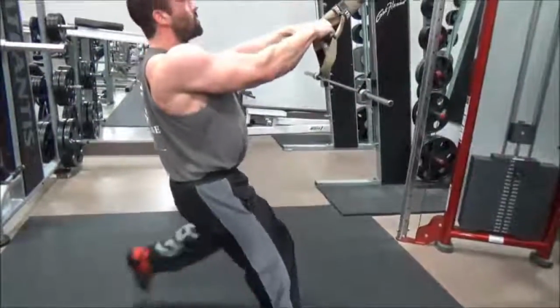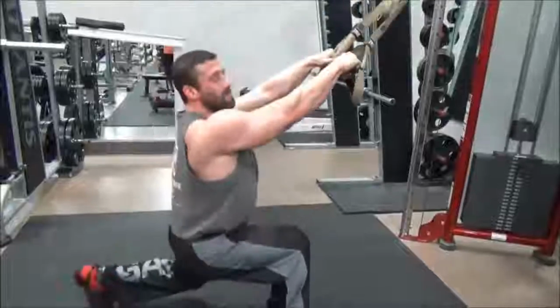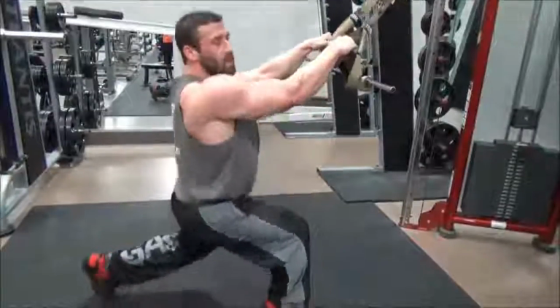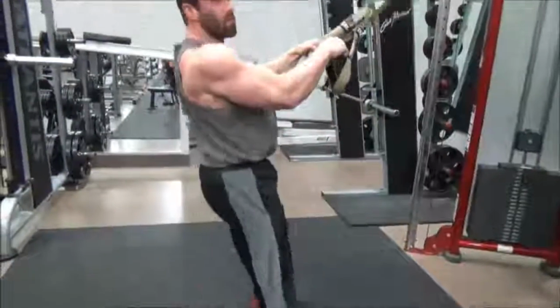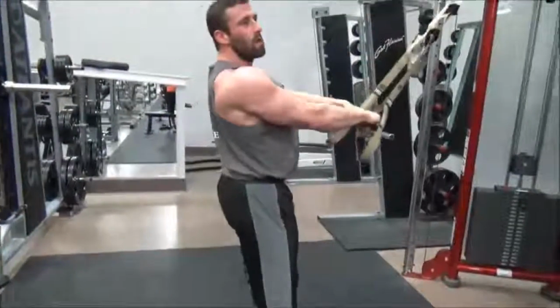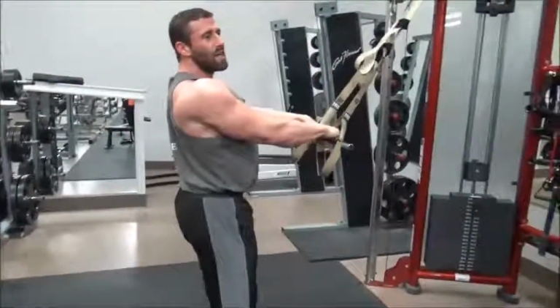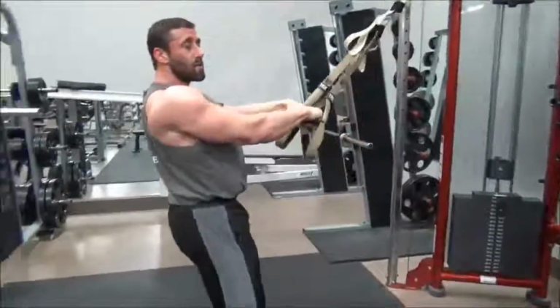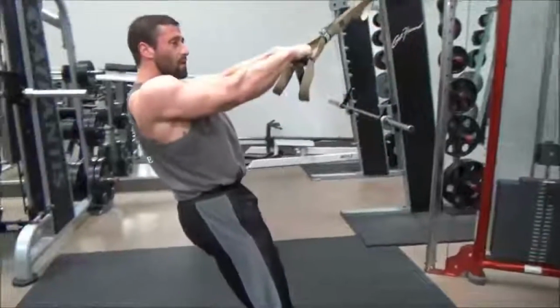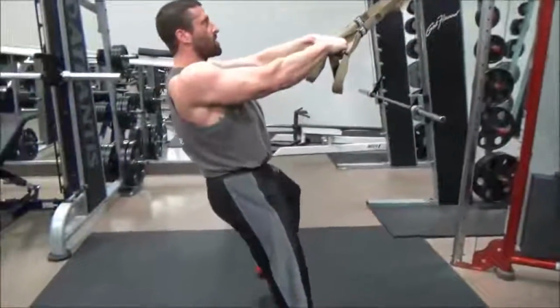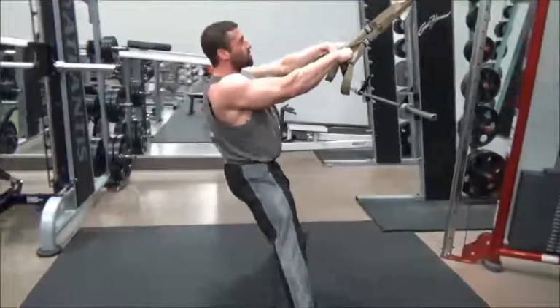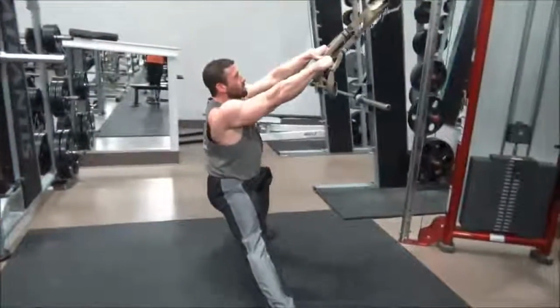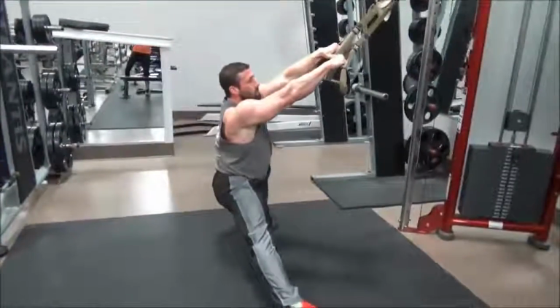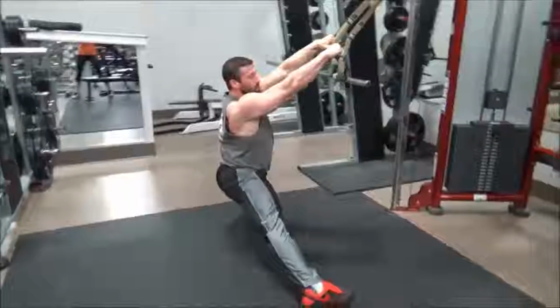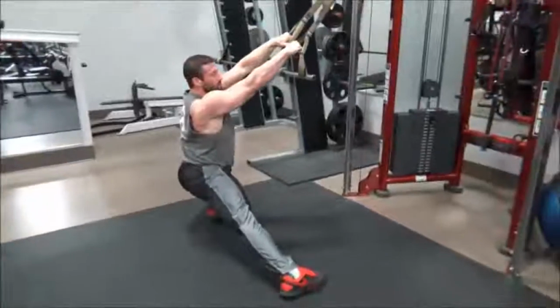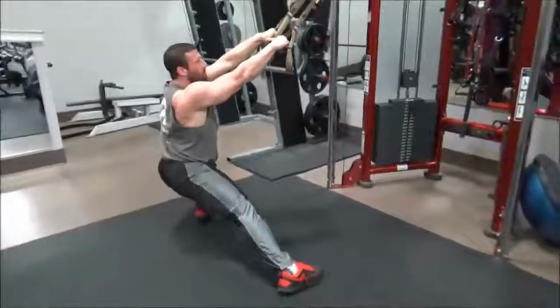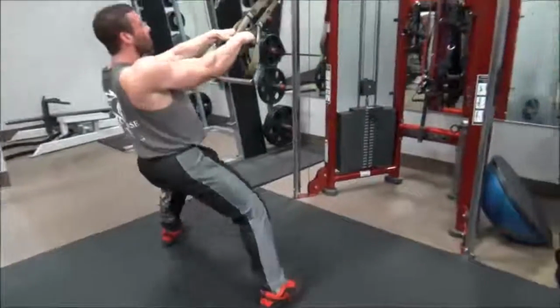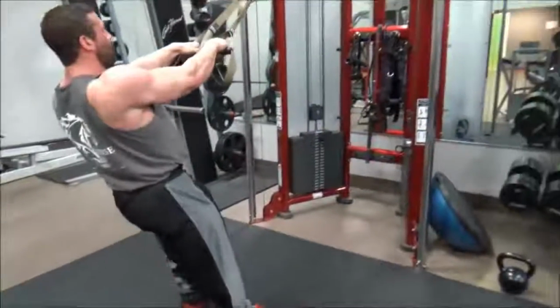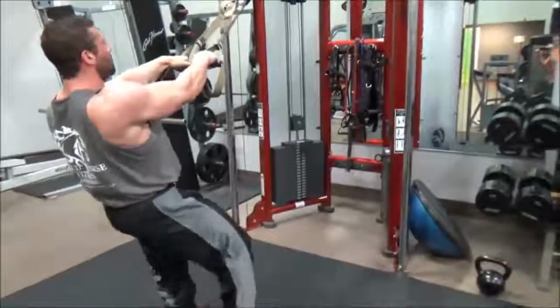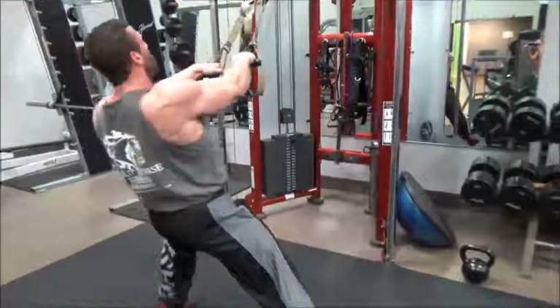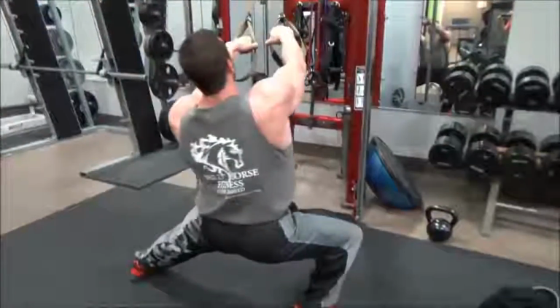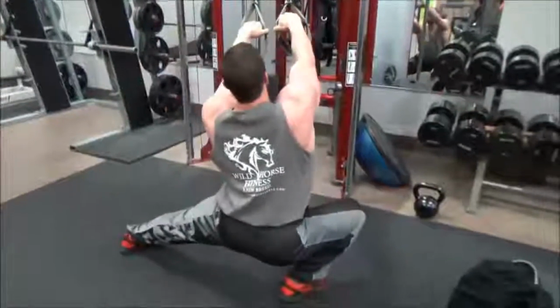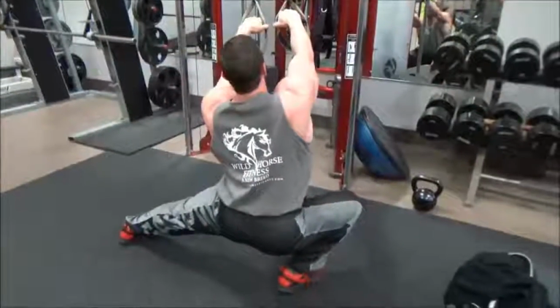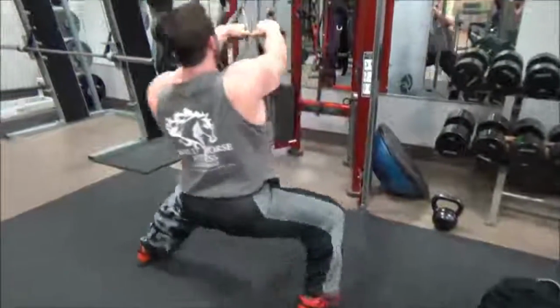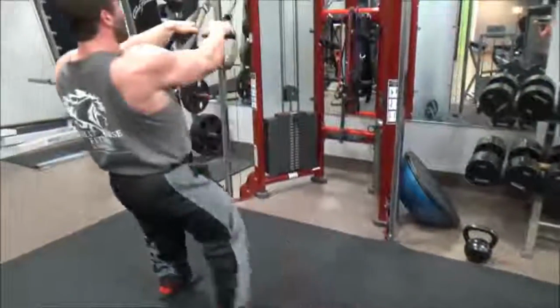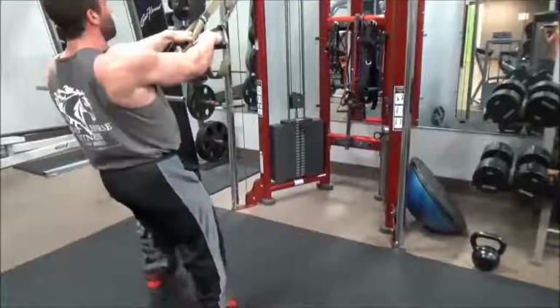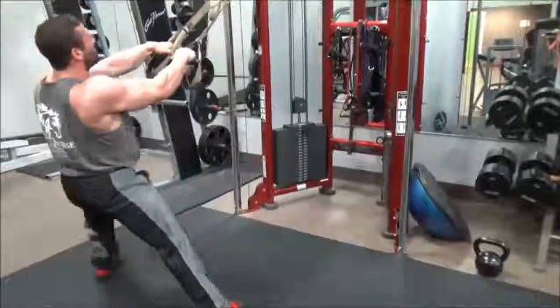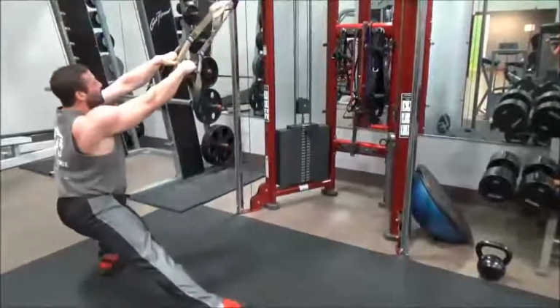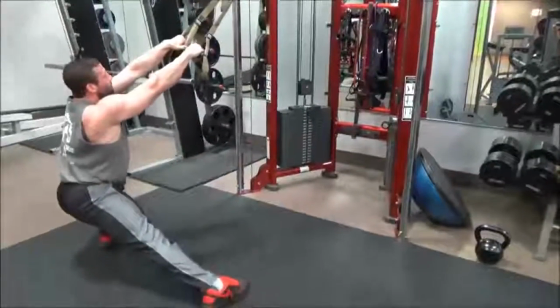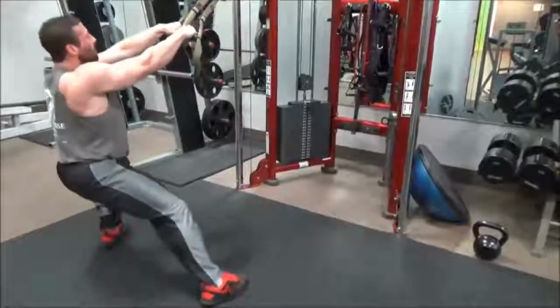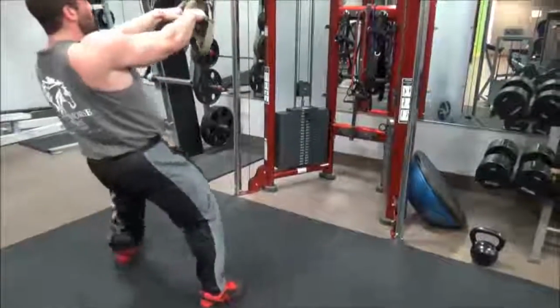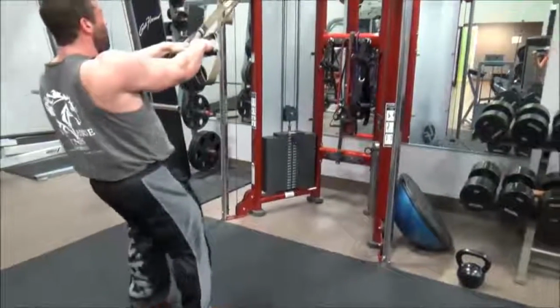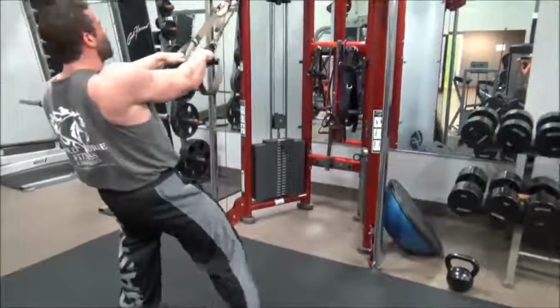The next exercise we'll do is side step lunges with side arms. Get a good stretch, come back to the middle, get a good stretch, back to the middle. Squeeze the butt every time.